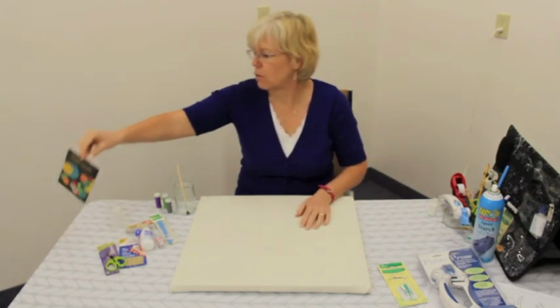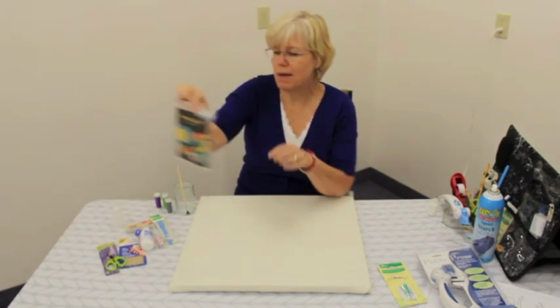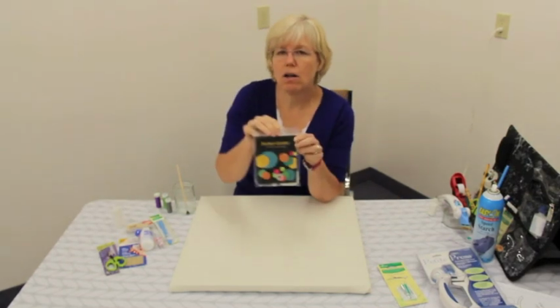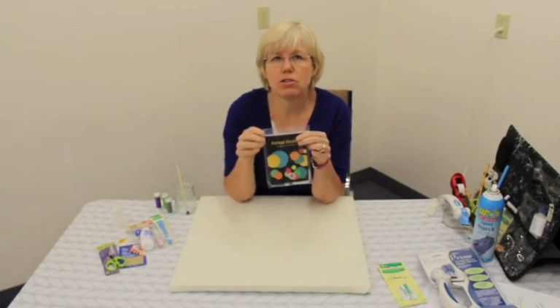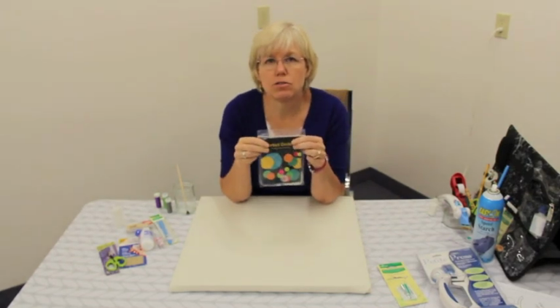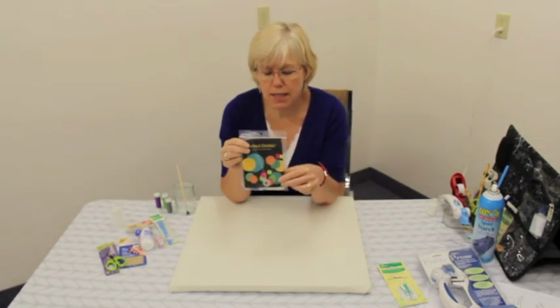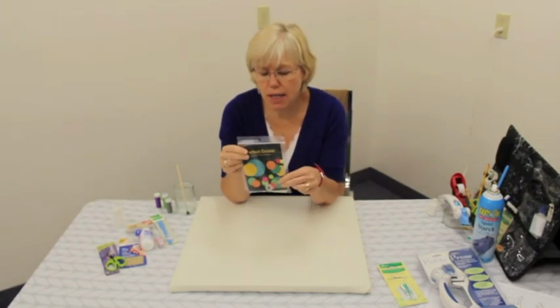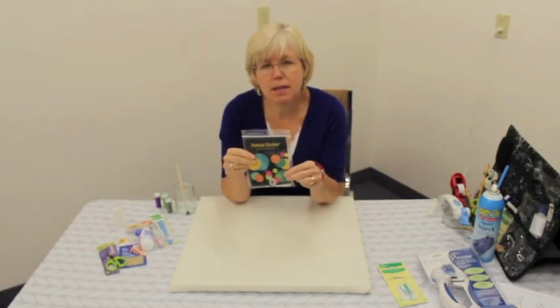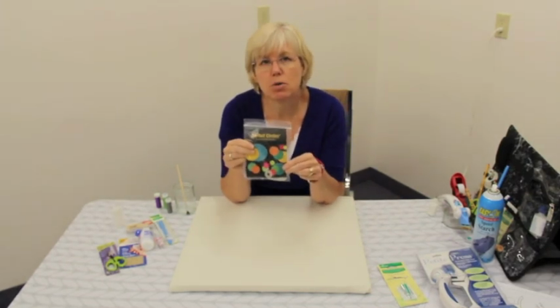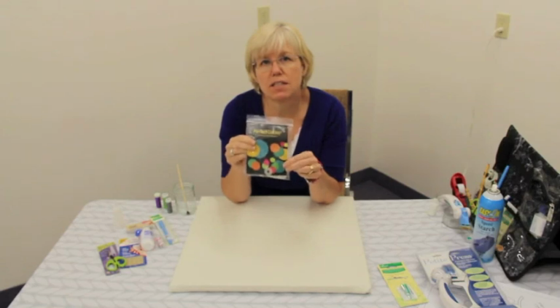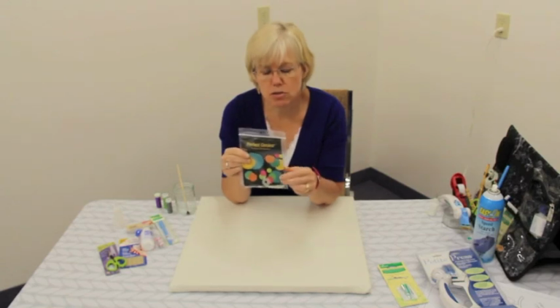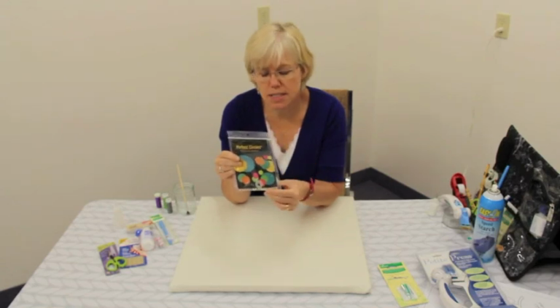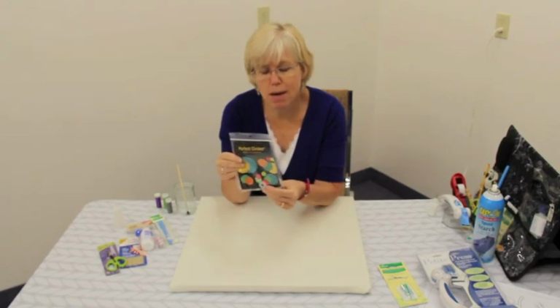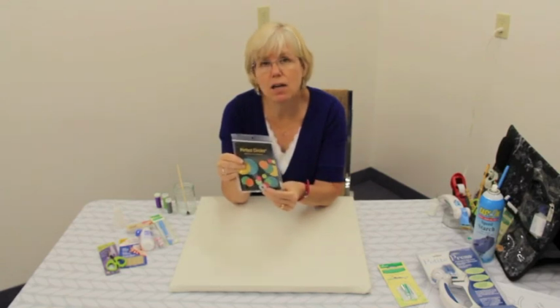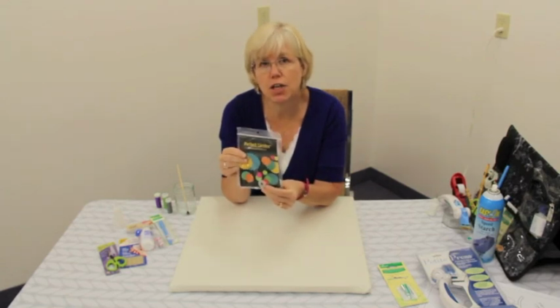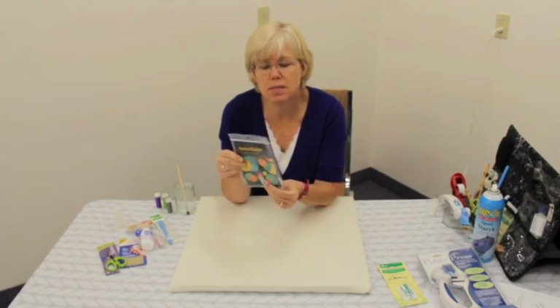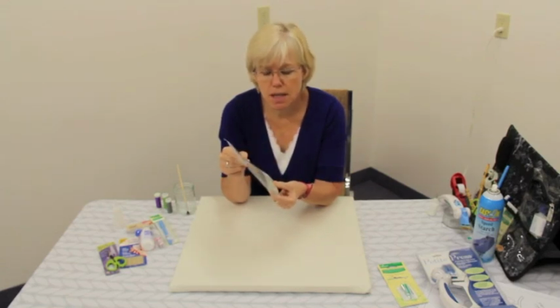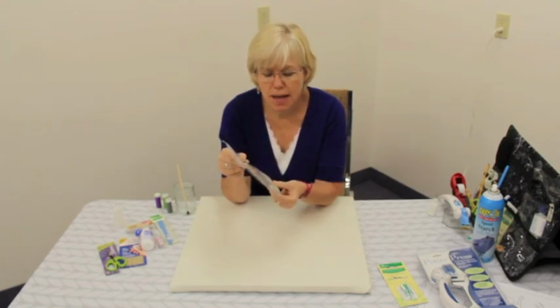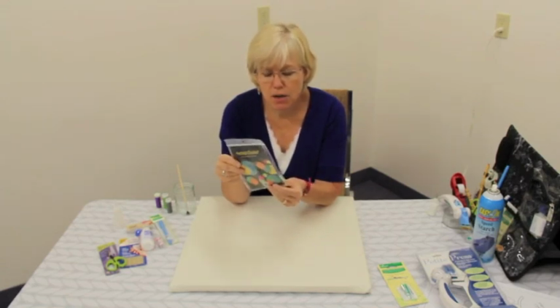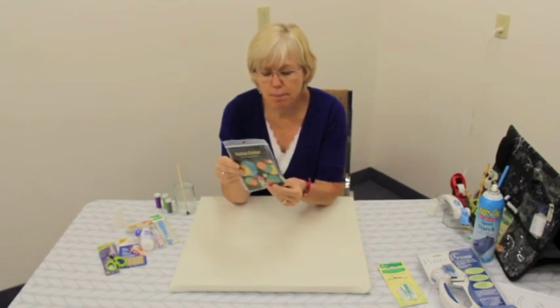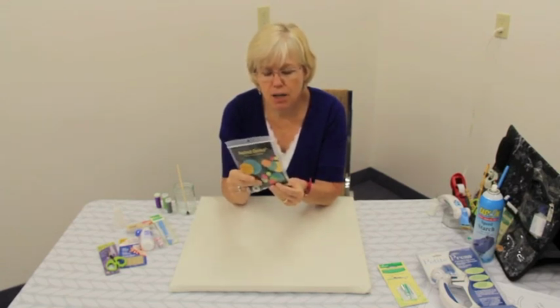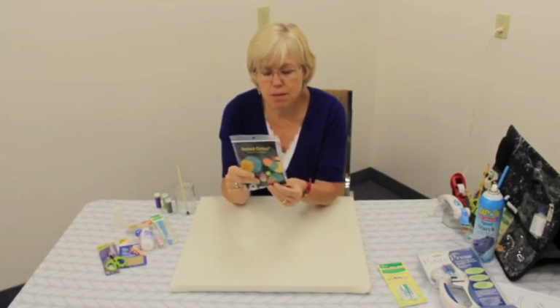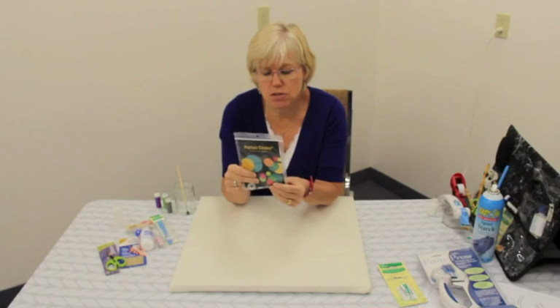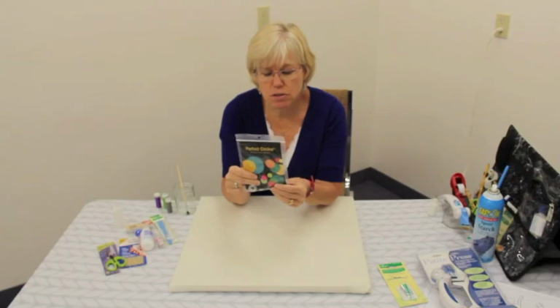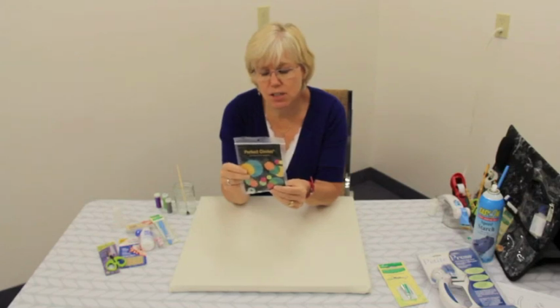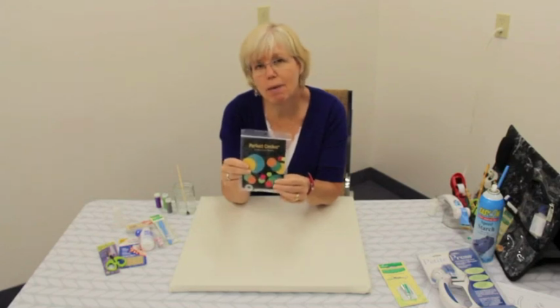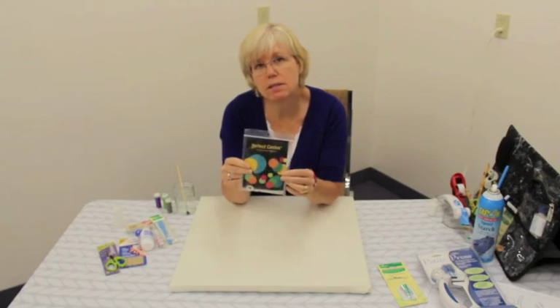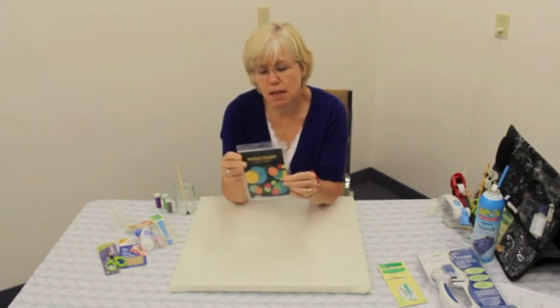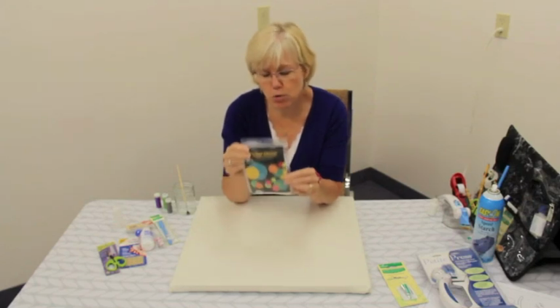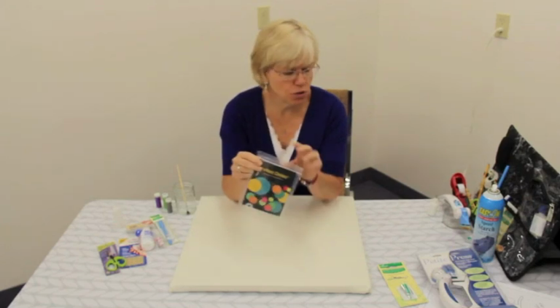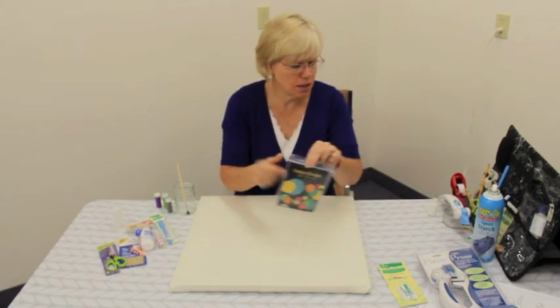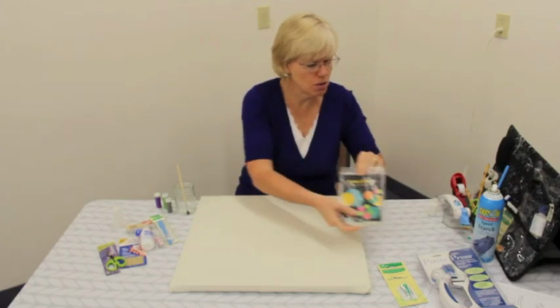We make all our circles with Karen Kay Buckley's Perfect Circles. These are mylar shapes that are used to make our circles. They don't melt and I'm going to show you how to use those.